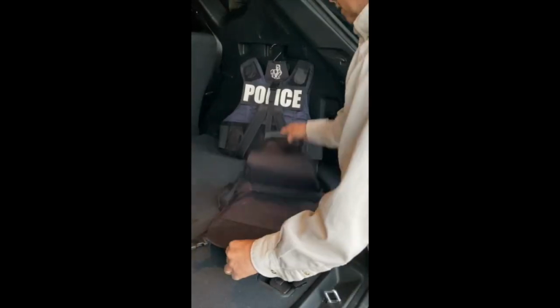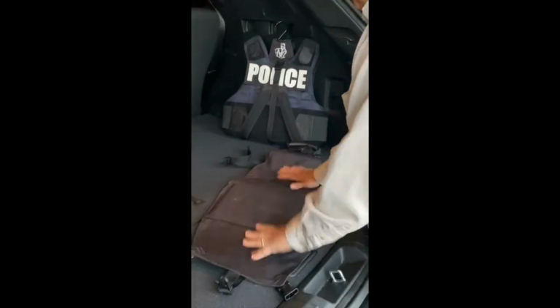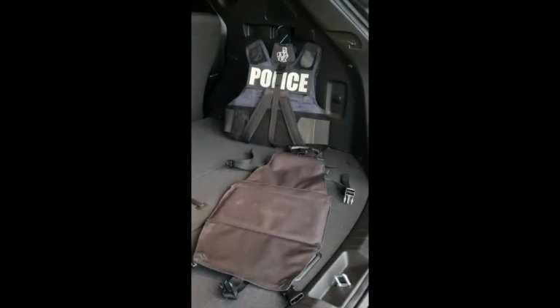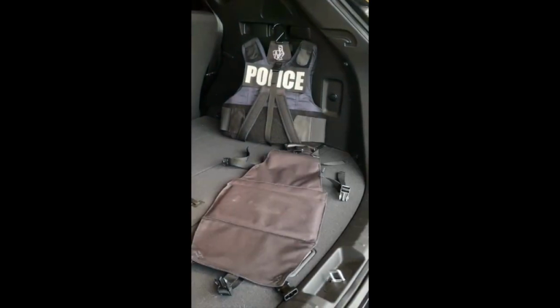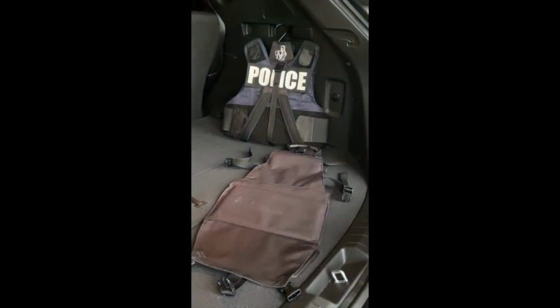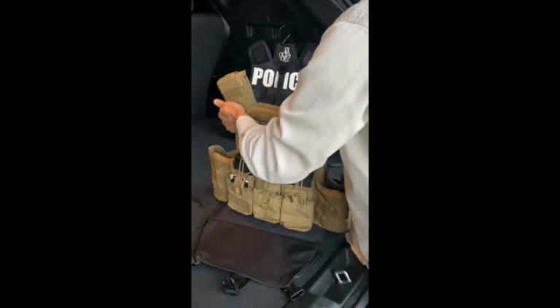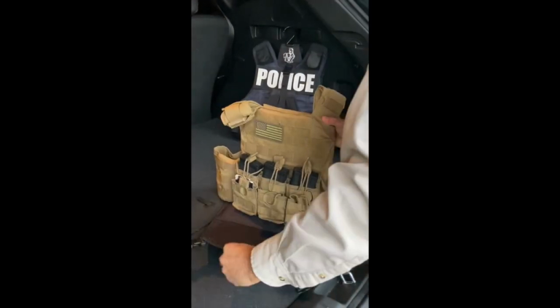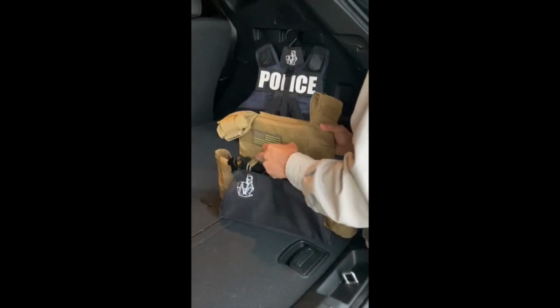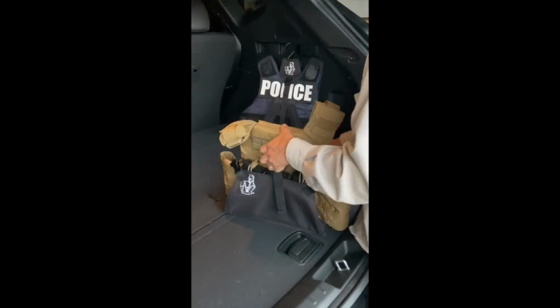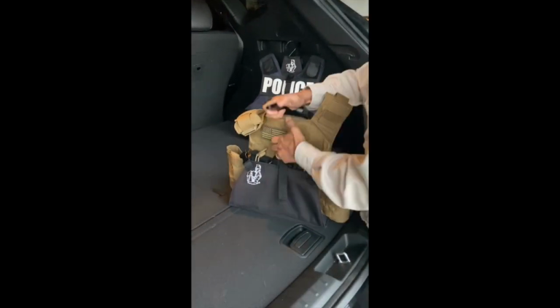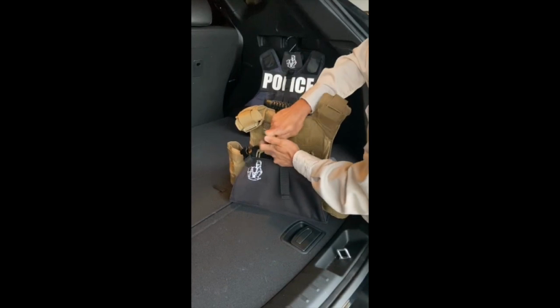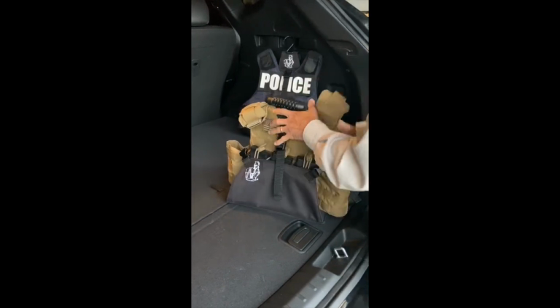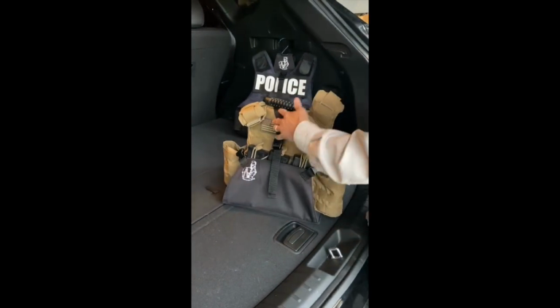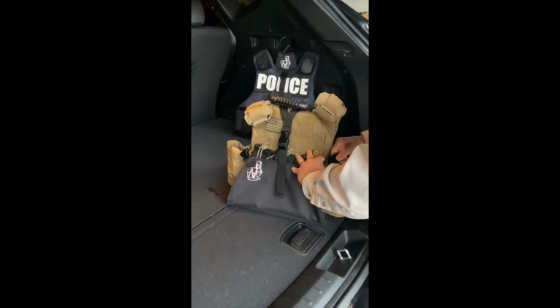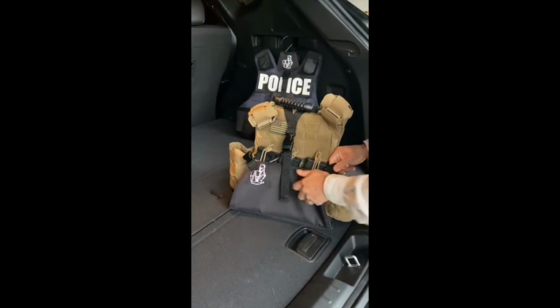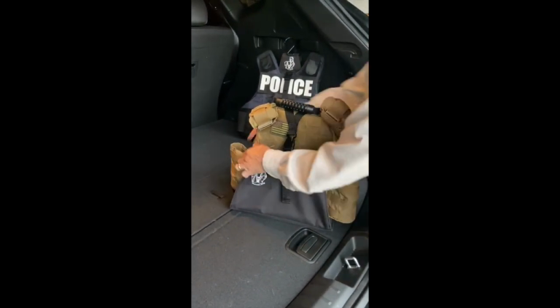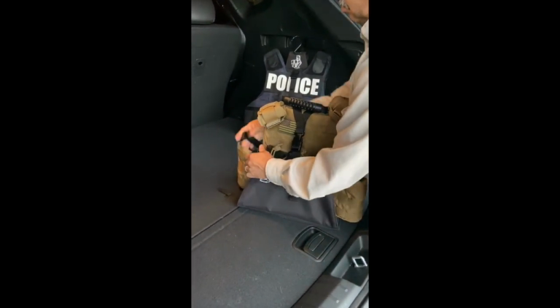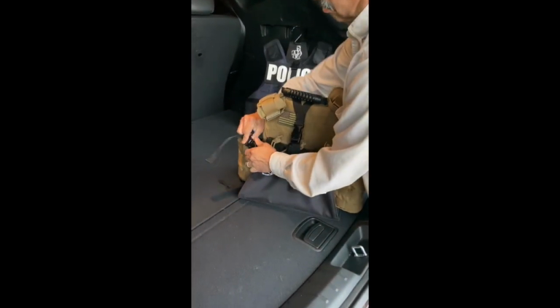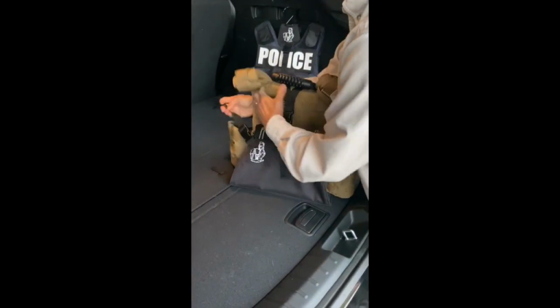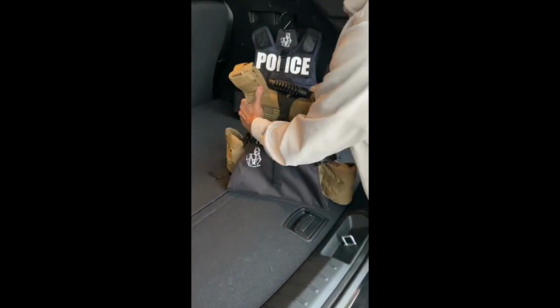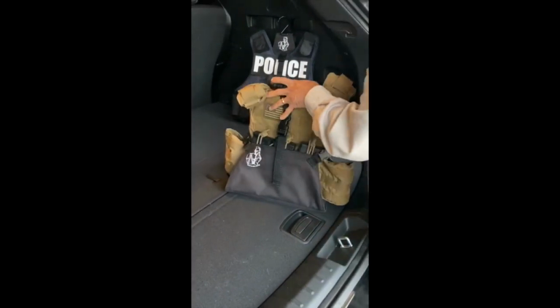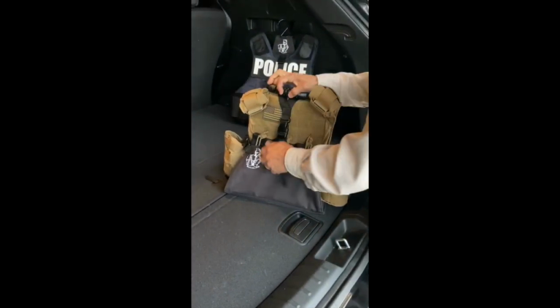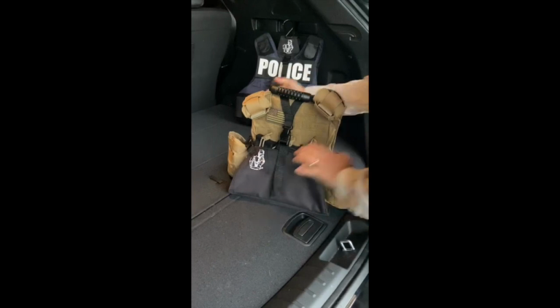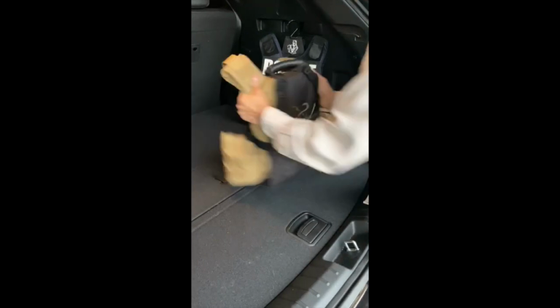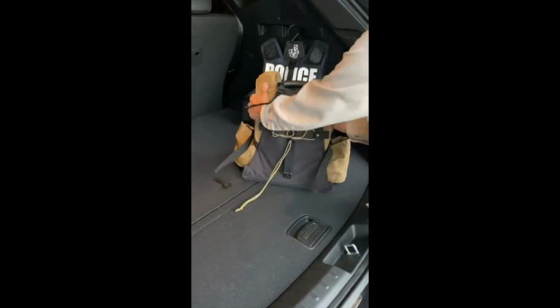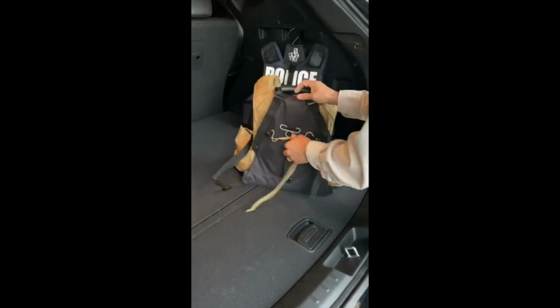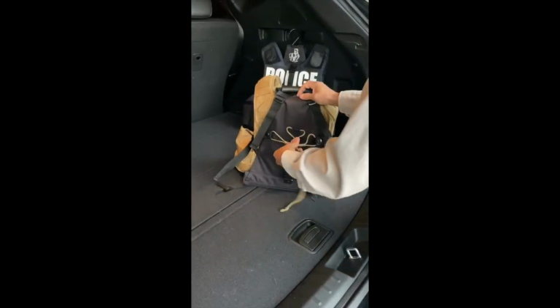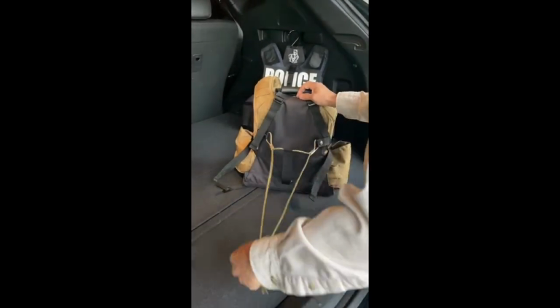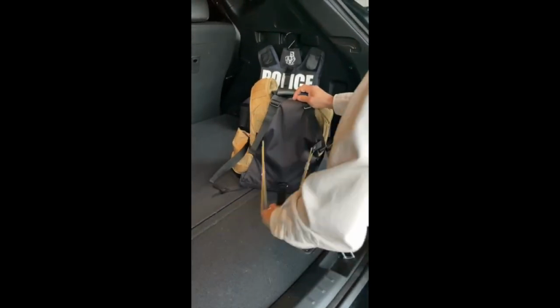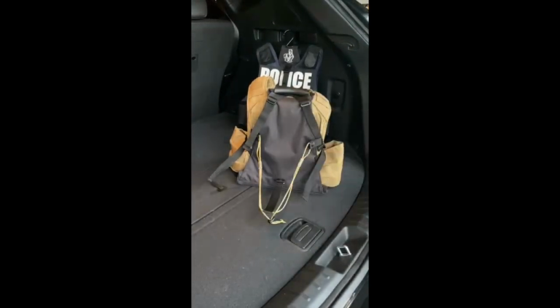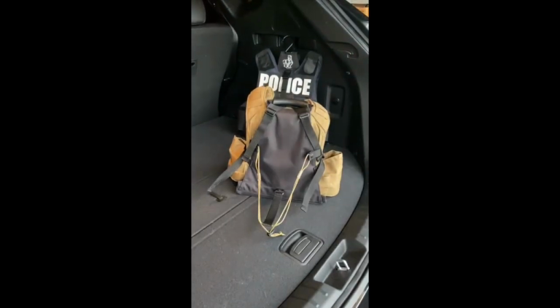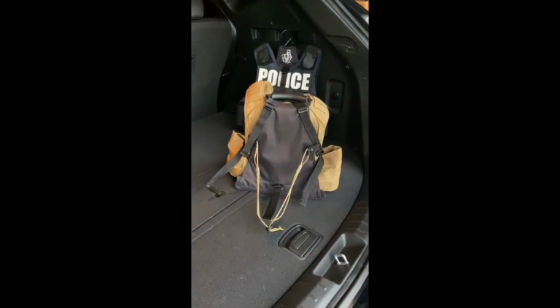Introducing the new Praetorian Pack by VestShape. Designed to carry your armor plated vest and helmet, the buckled straps cinch tight along with an attachable corded helmet strap for secure and safe transport of your gear.